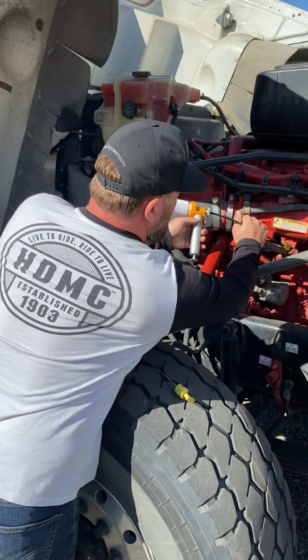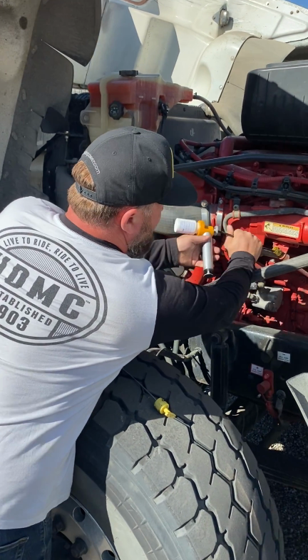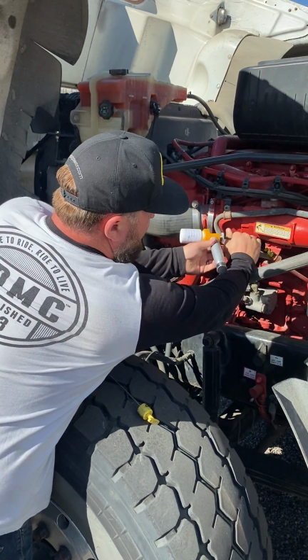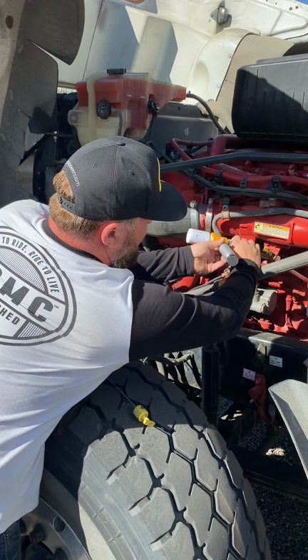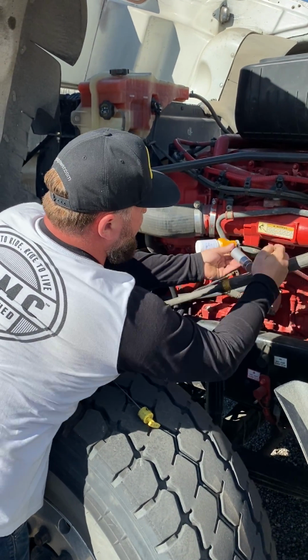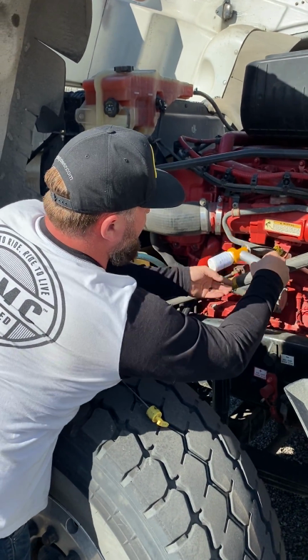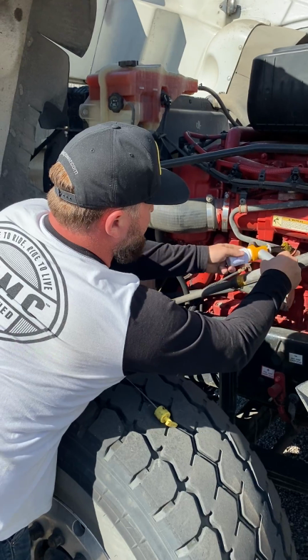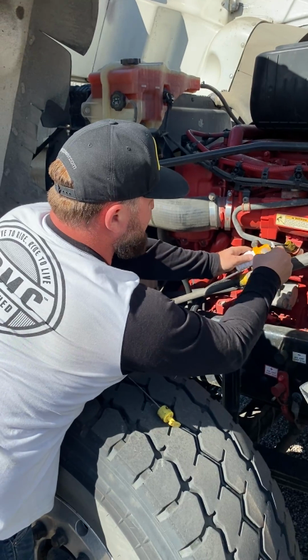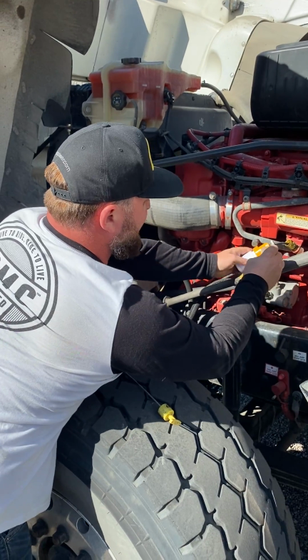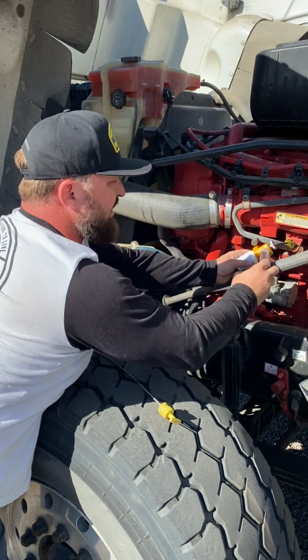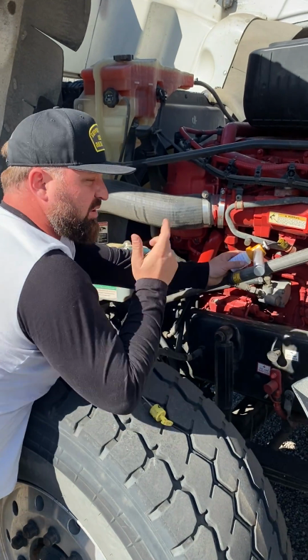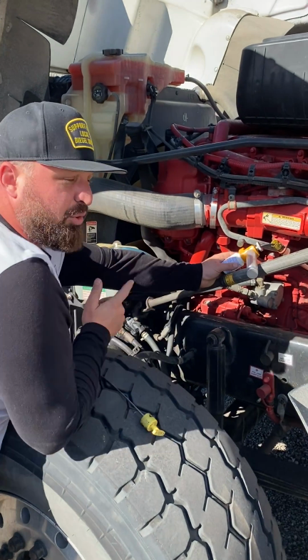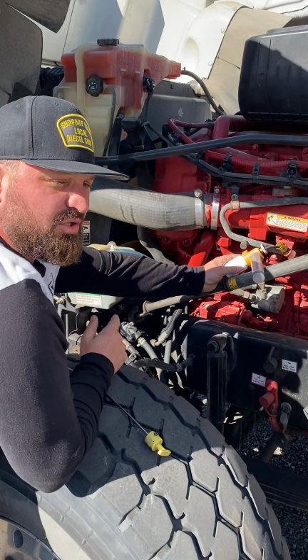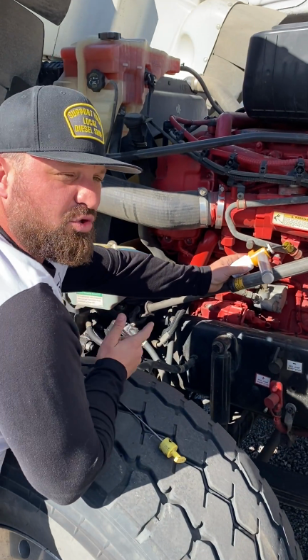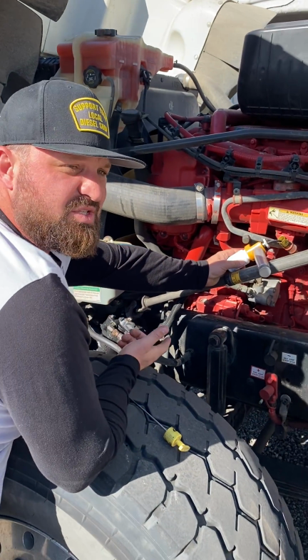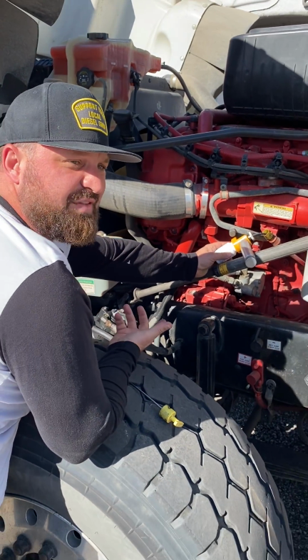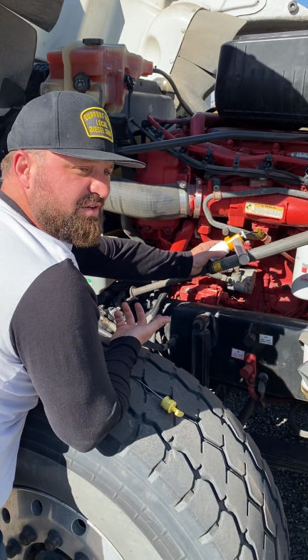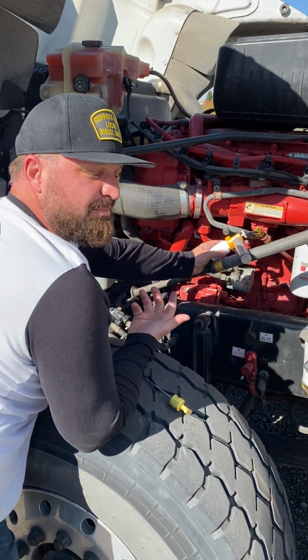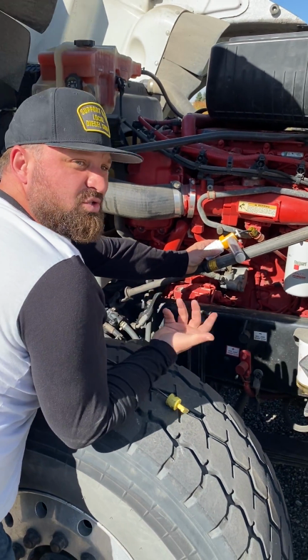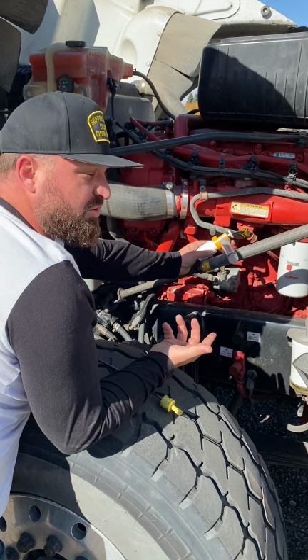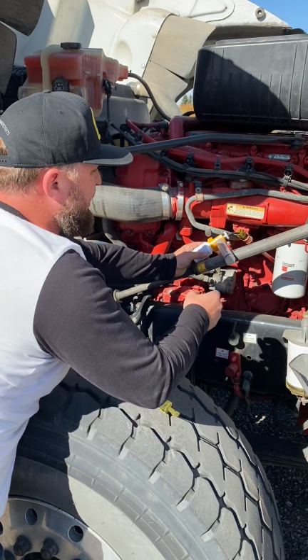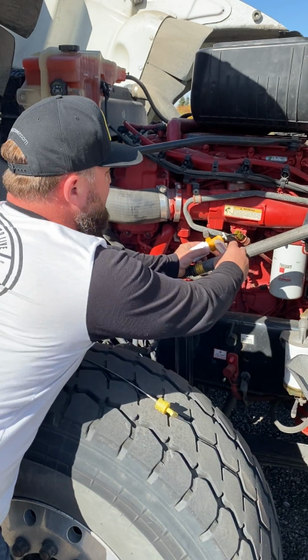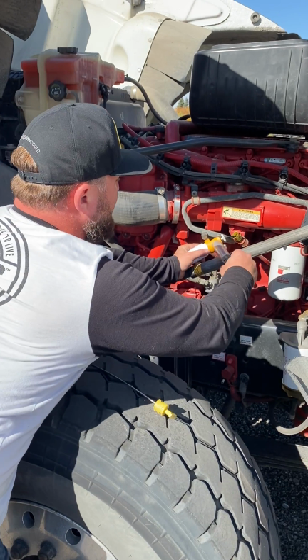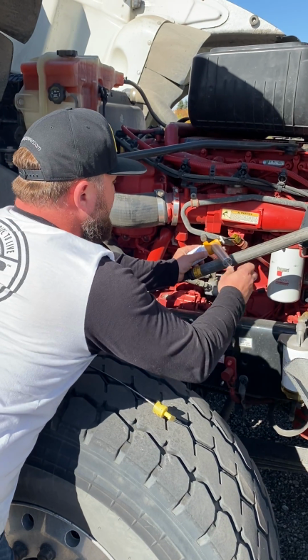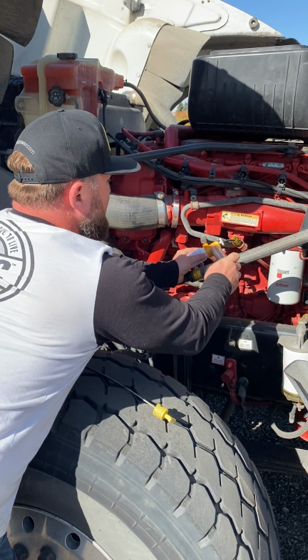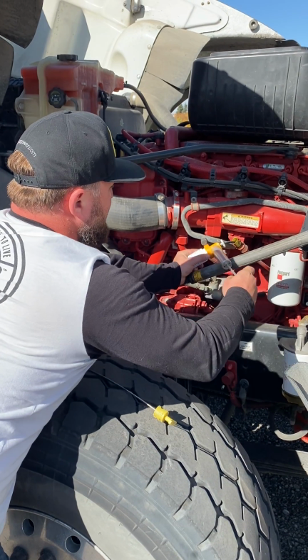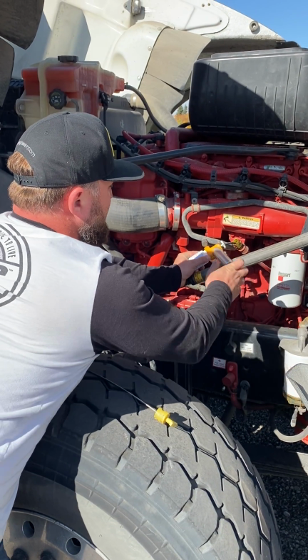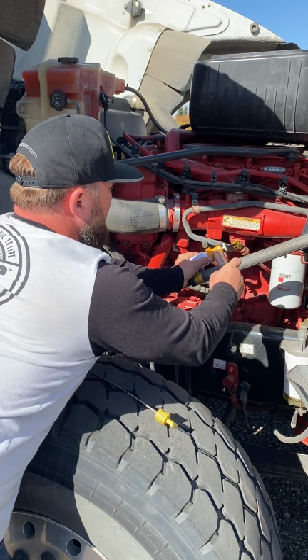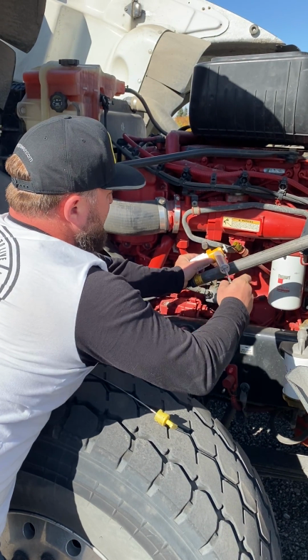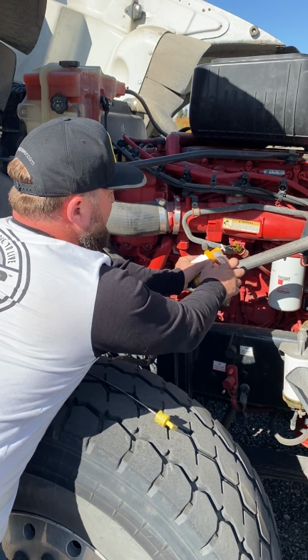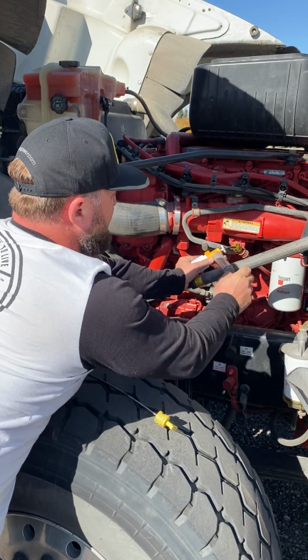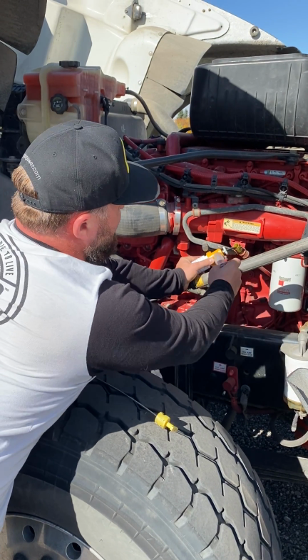So you throw the piece of synflex in there. It's really important to use a new piece of synflex every time so that you don't contaminate the sample. Give her a couple of pumps.